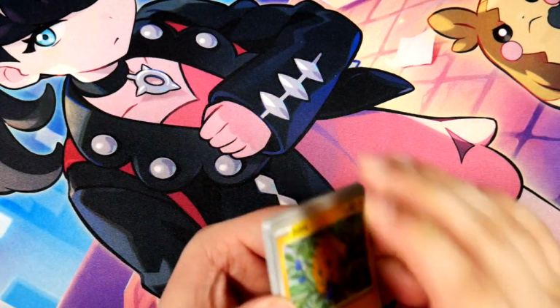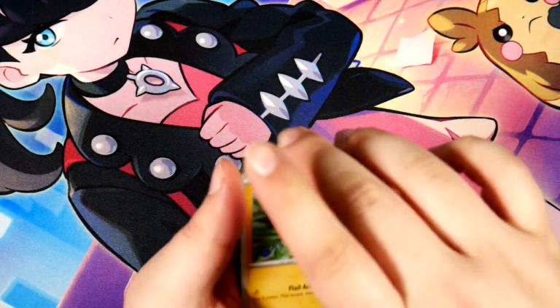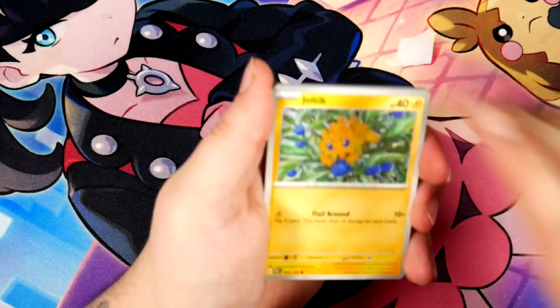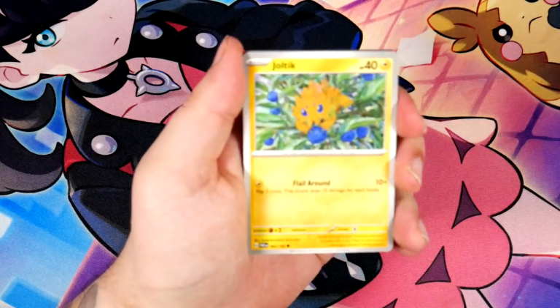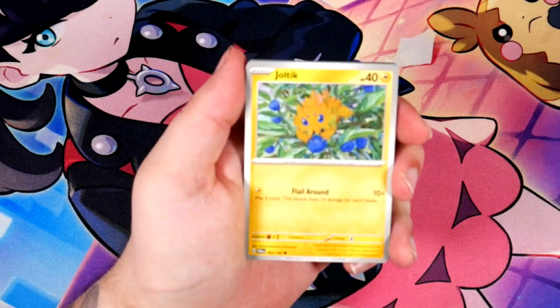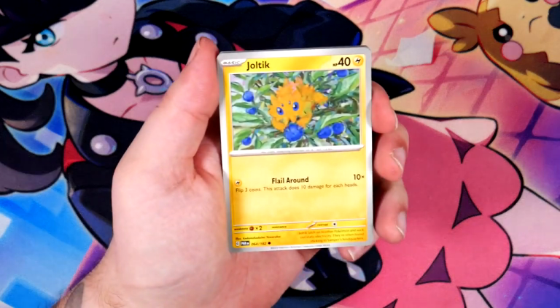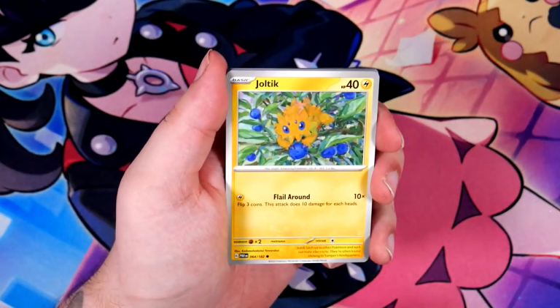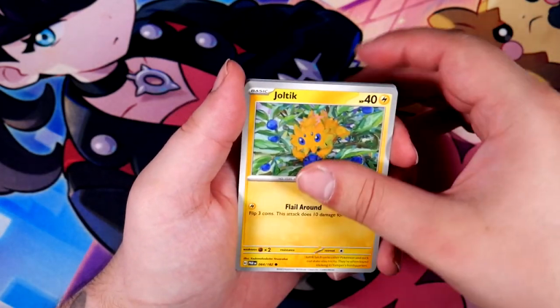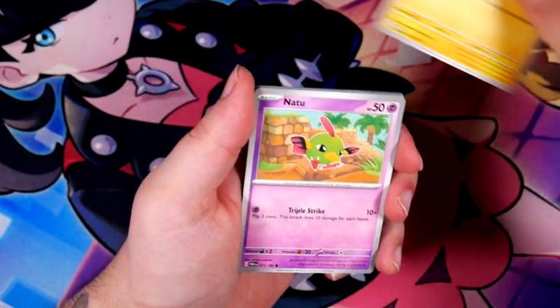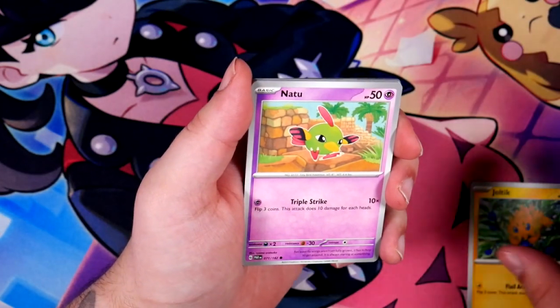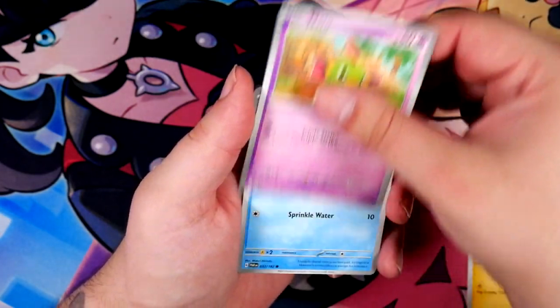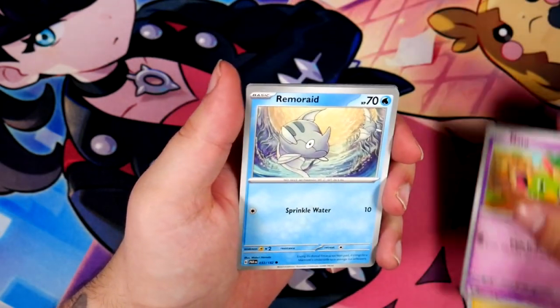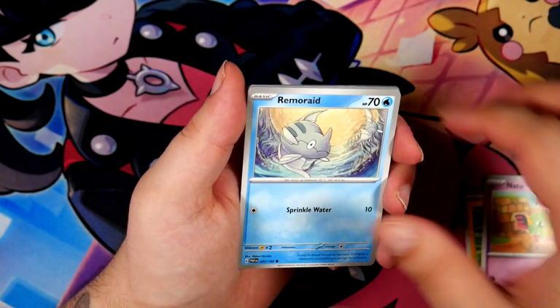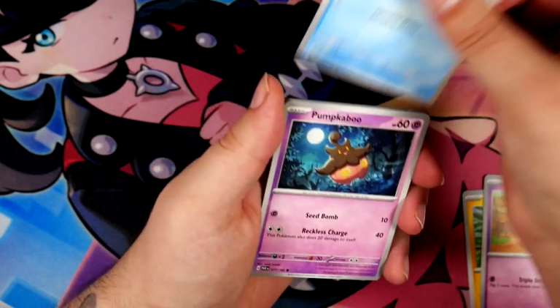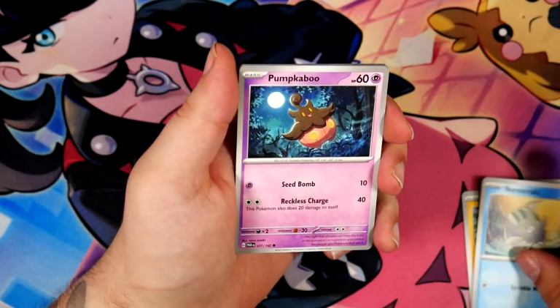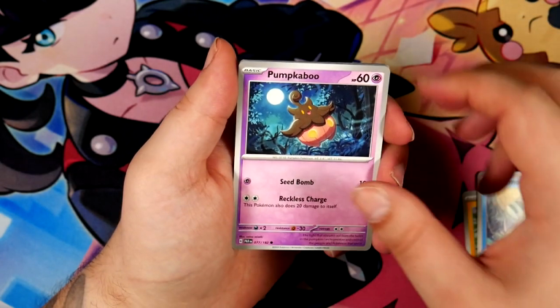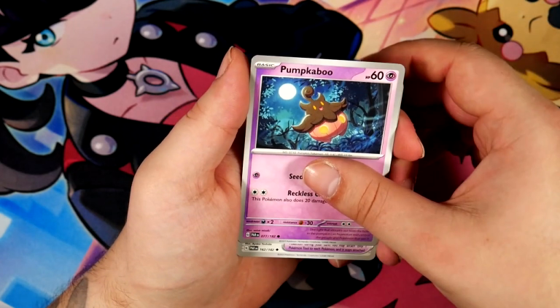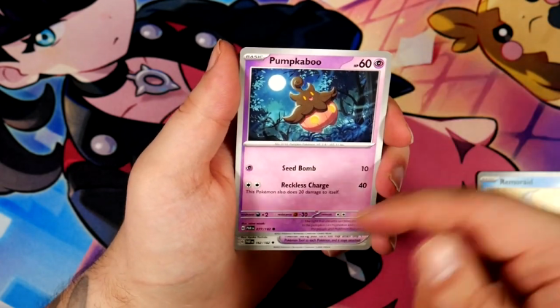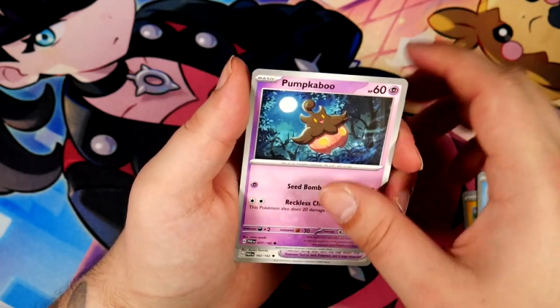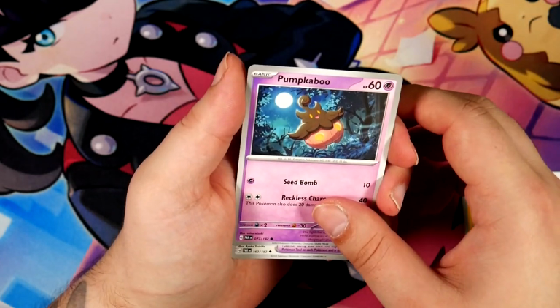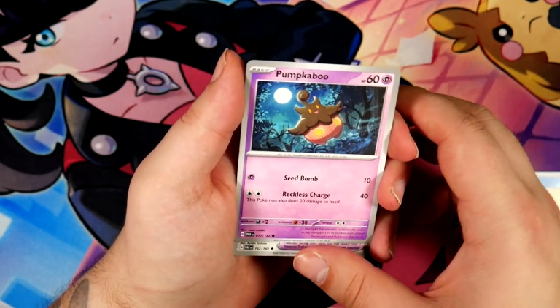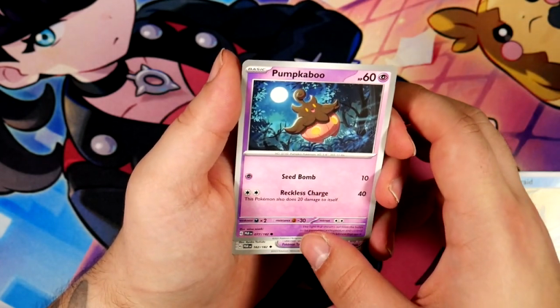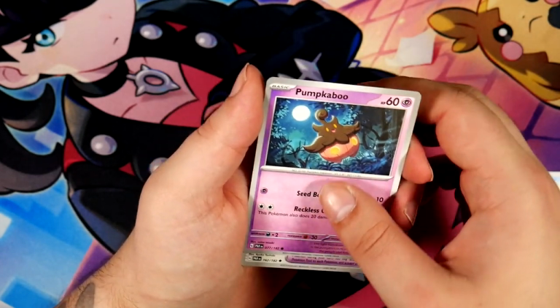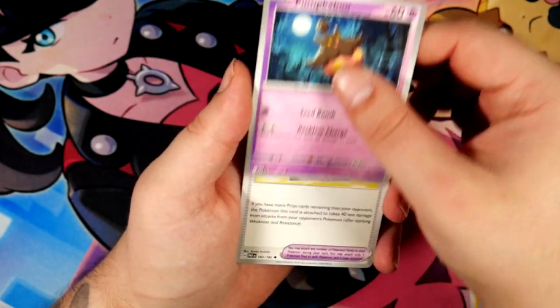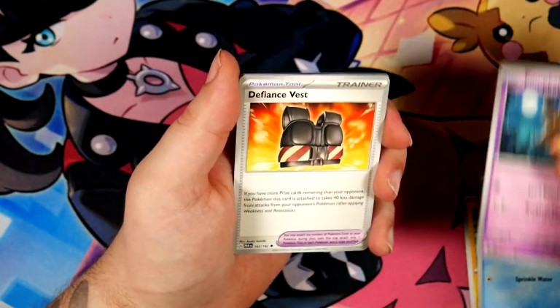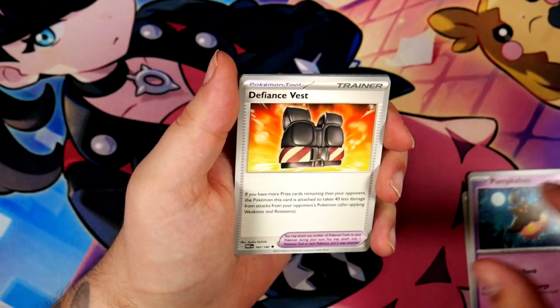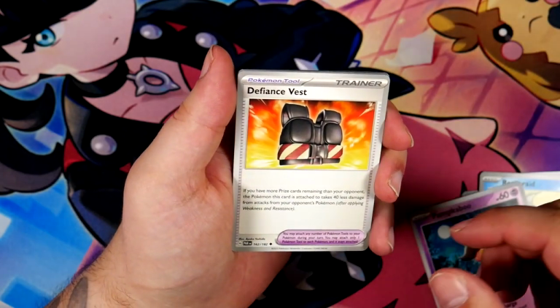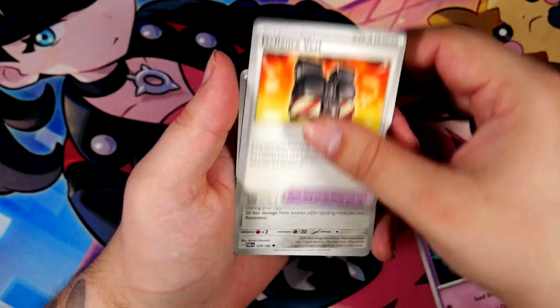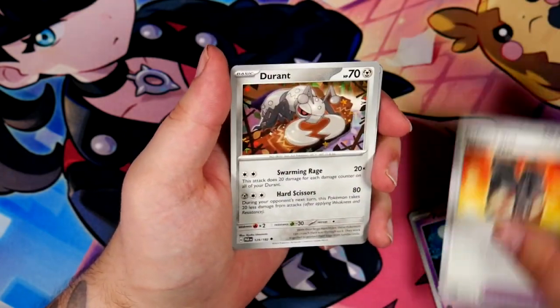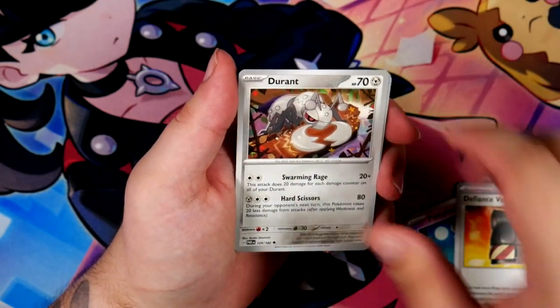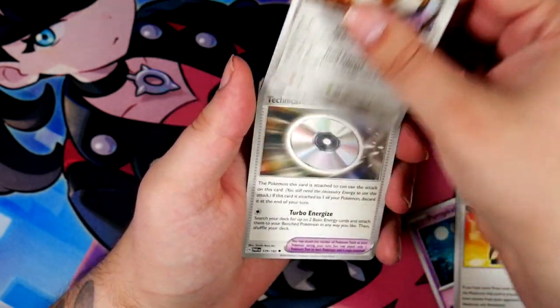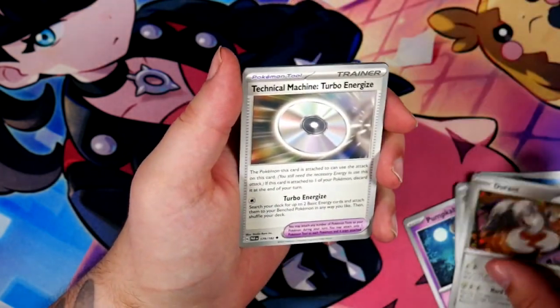All right, let's see what we have here. Joltik. Joltik. Natu. We have a Remorate, a Pumpkaboo — just in time for Halloween... it's a bit late for Halloween, it is a bit late. Man, it just goes by so fast — just one single day and then you have to wait another year.